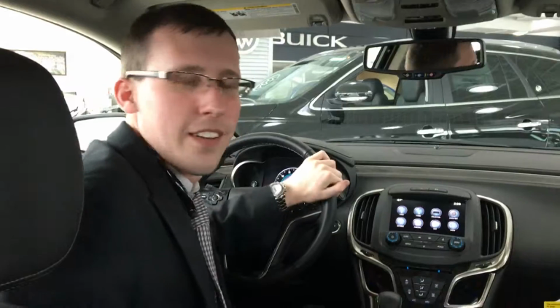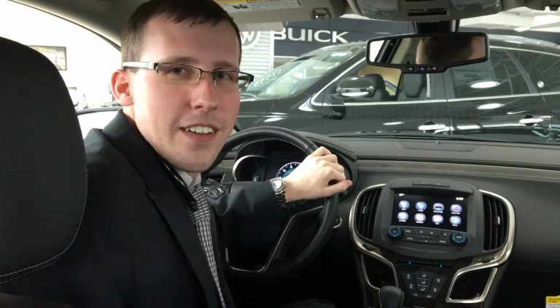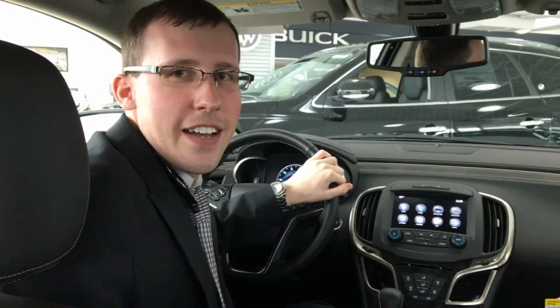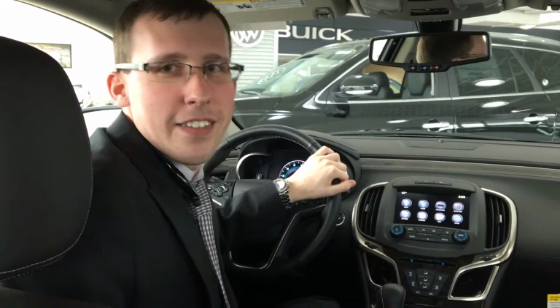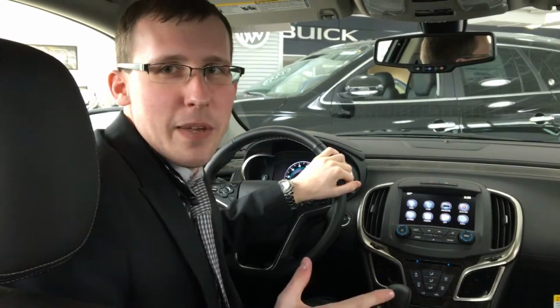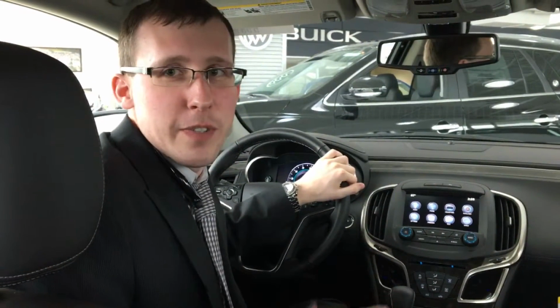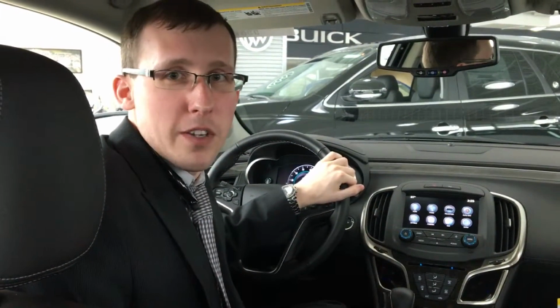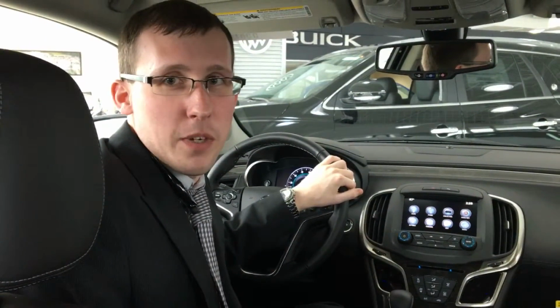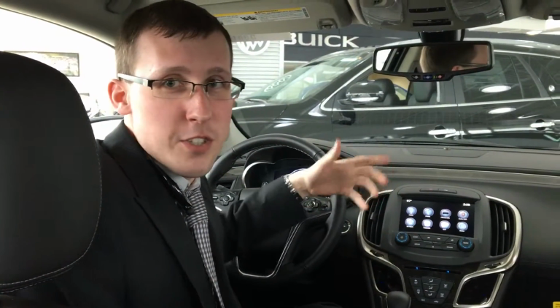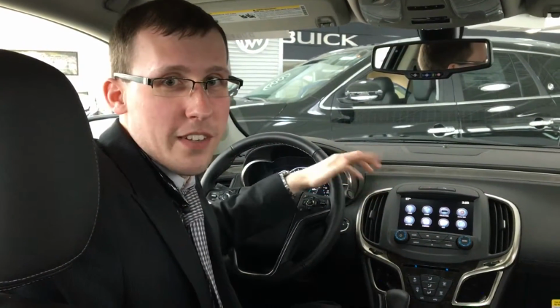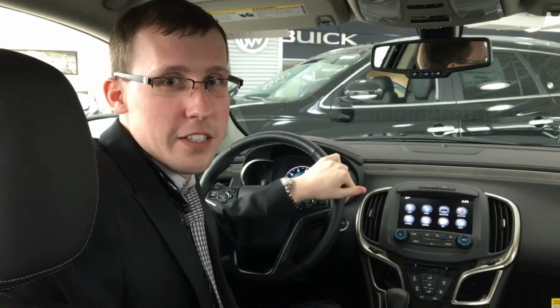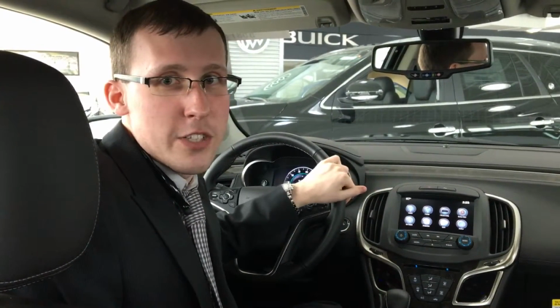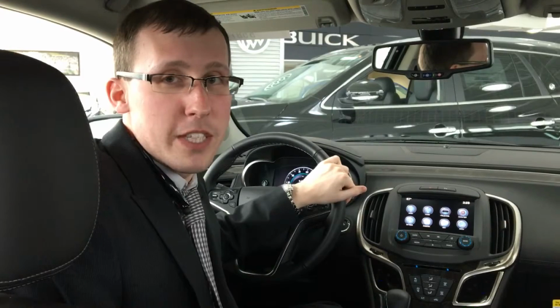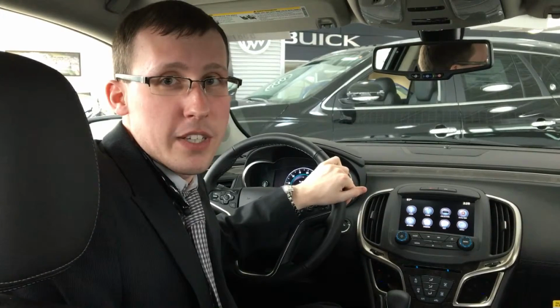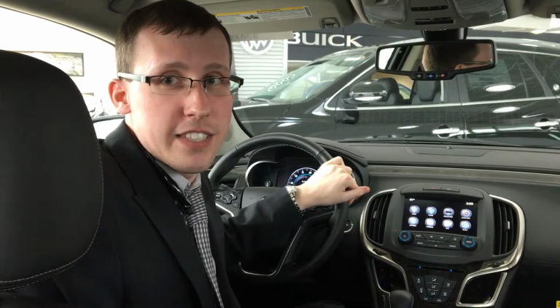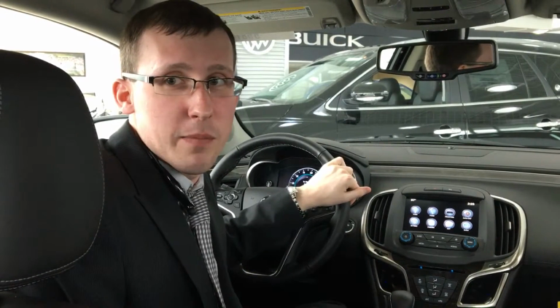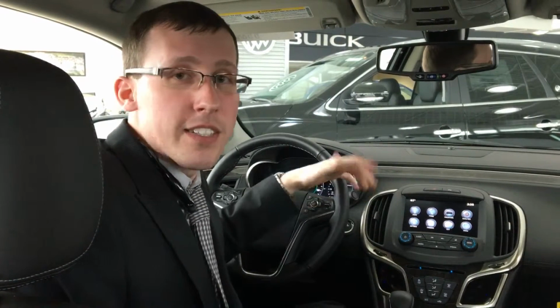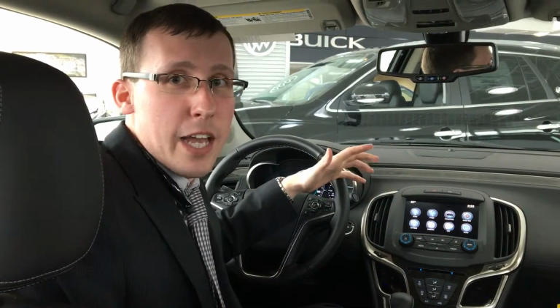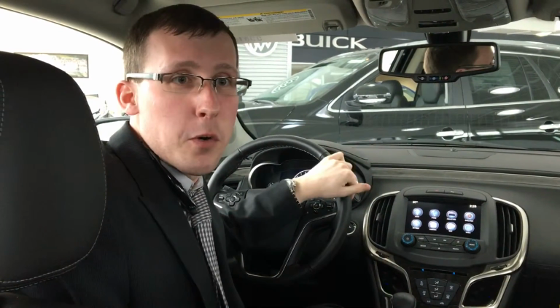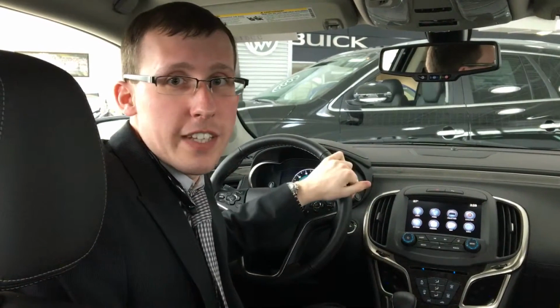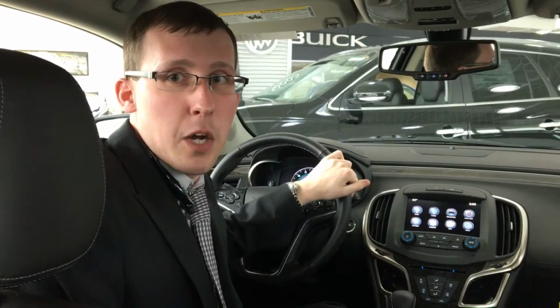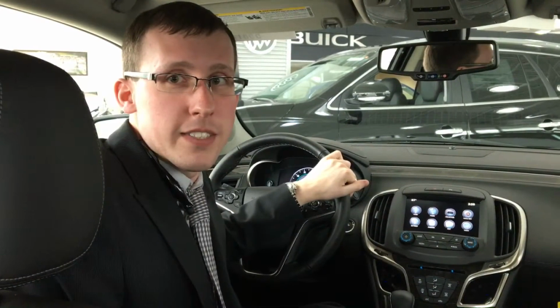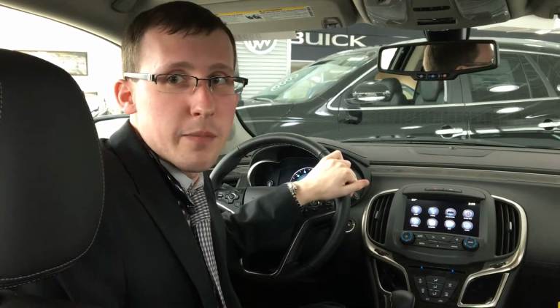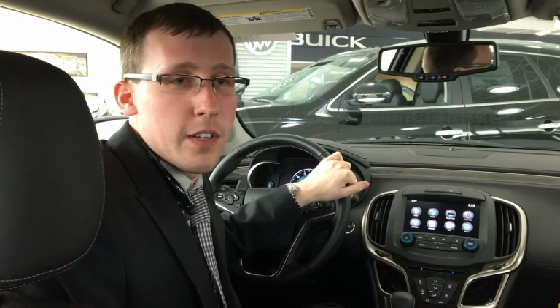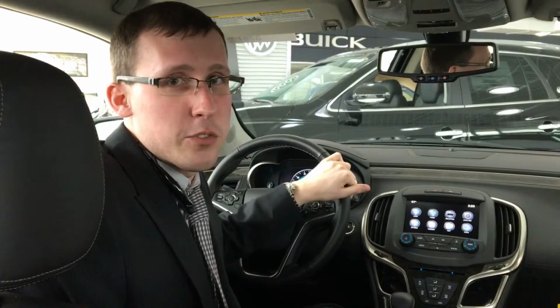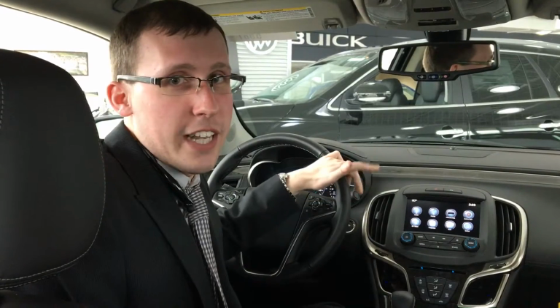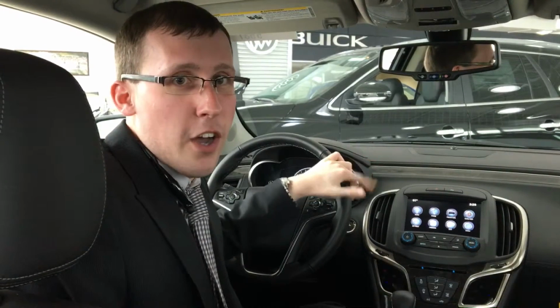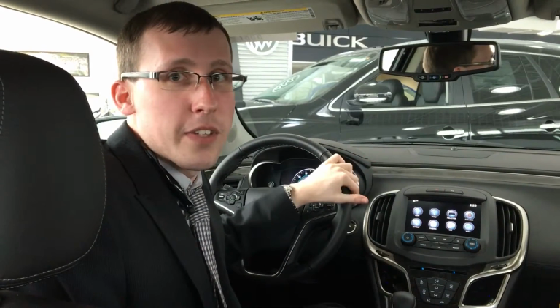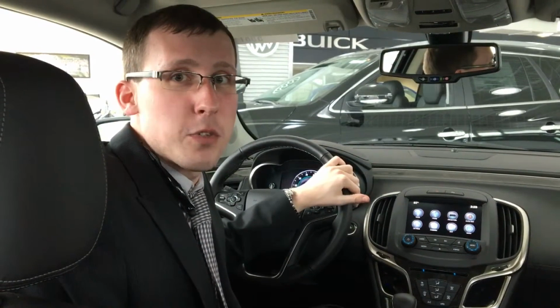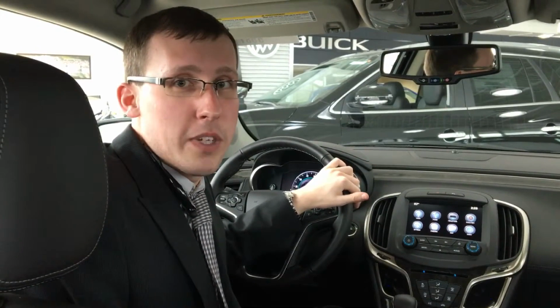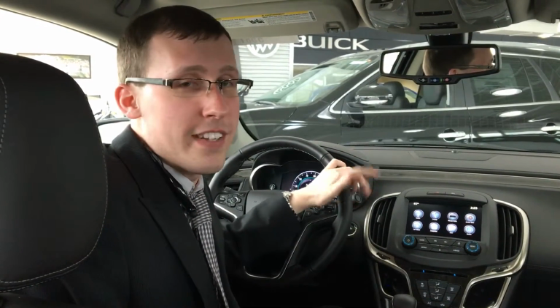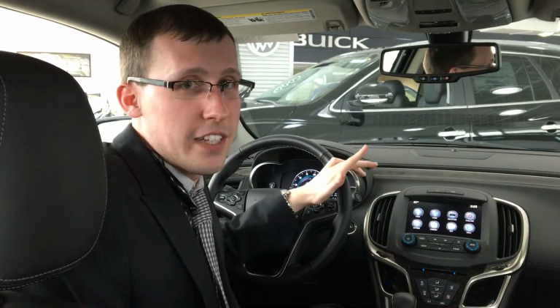Hi, I'm Andrew and welcome back to our next installment of the GMC and Buick IntelliLink system. Today I'm going to go over the Apple CarPlay system as well as the Android Auto that is equipped with IntelliLink.